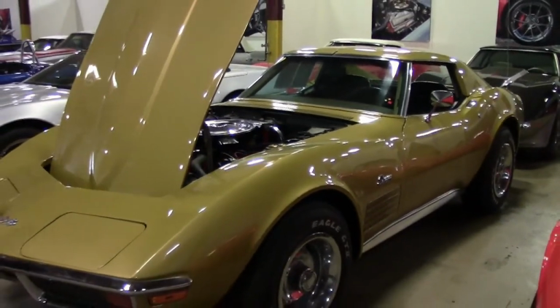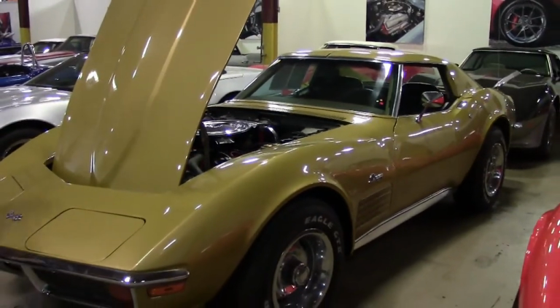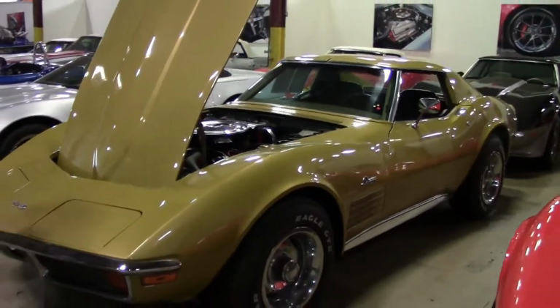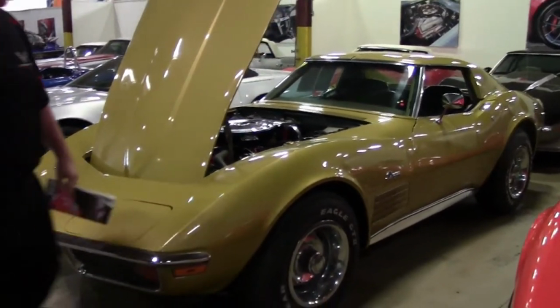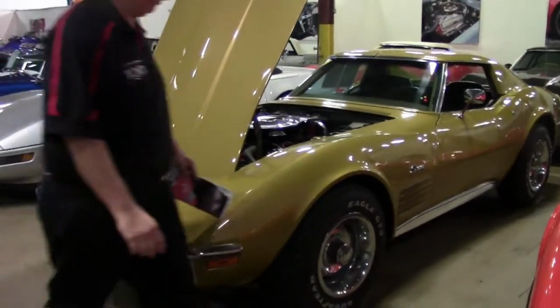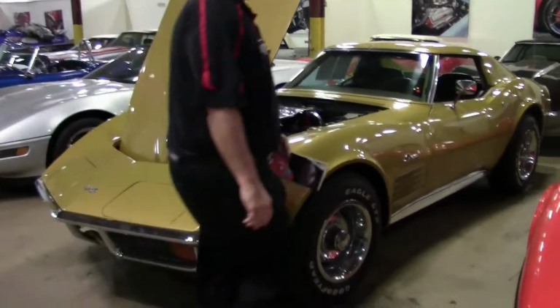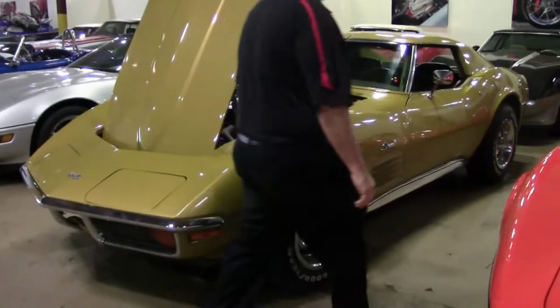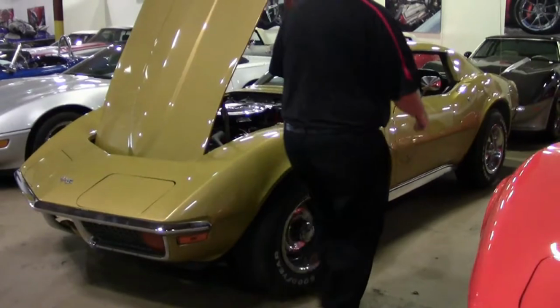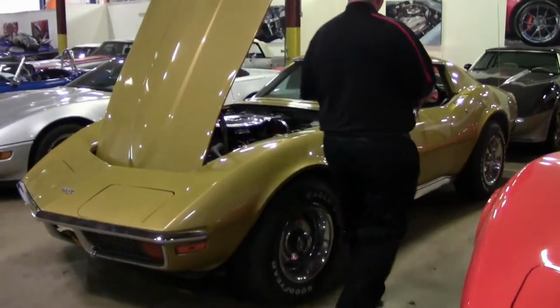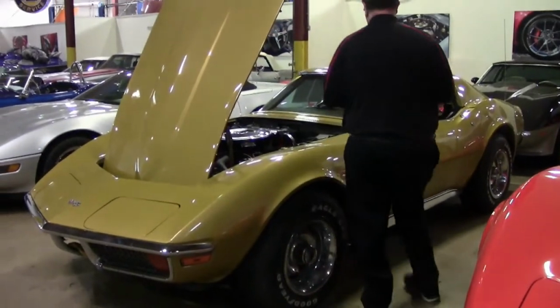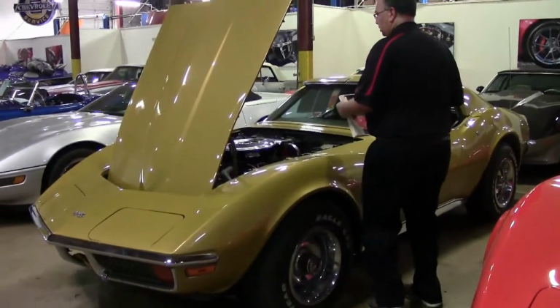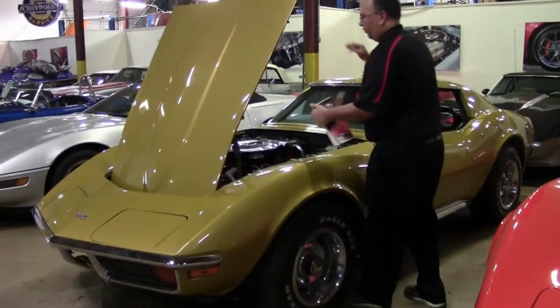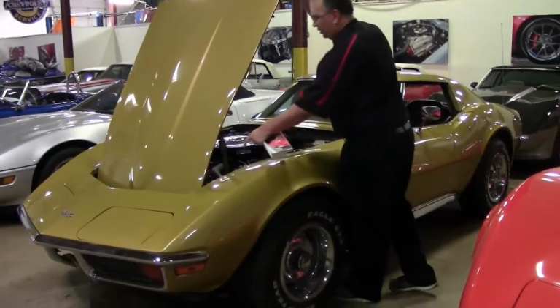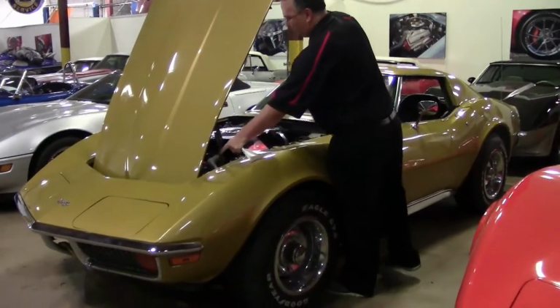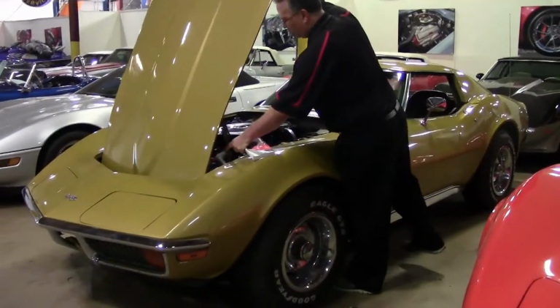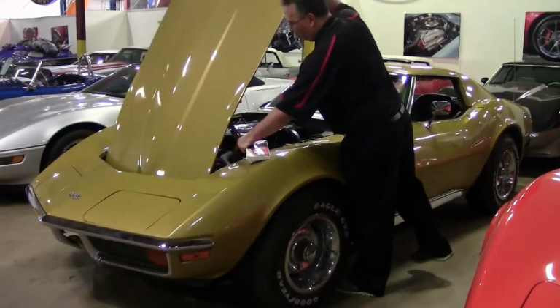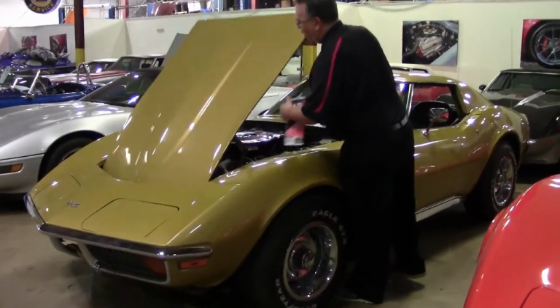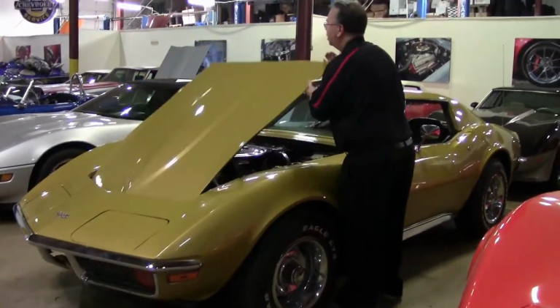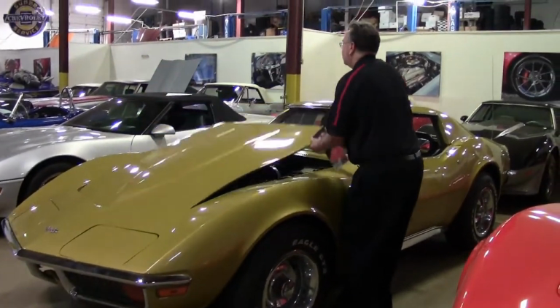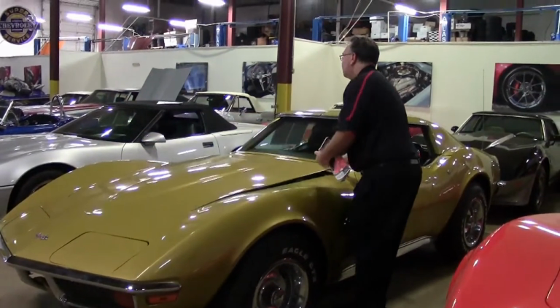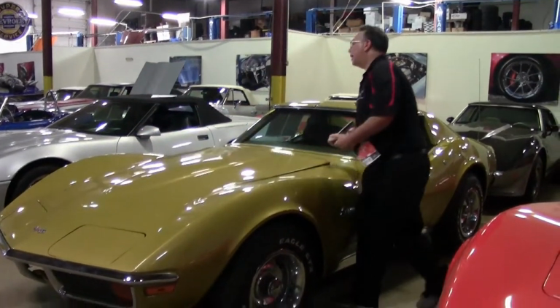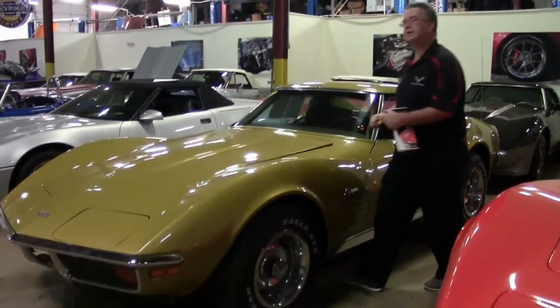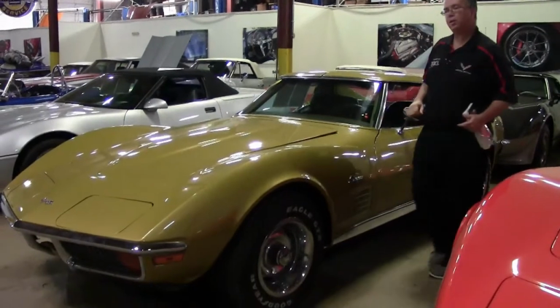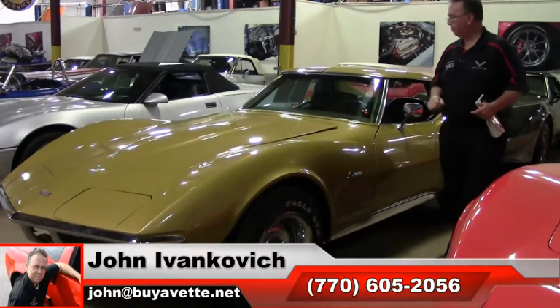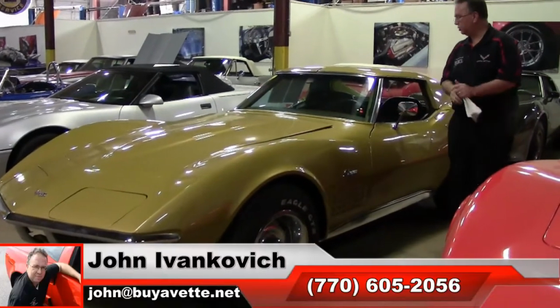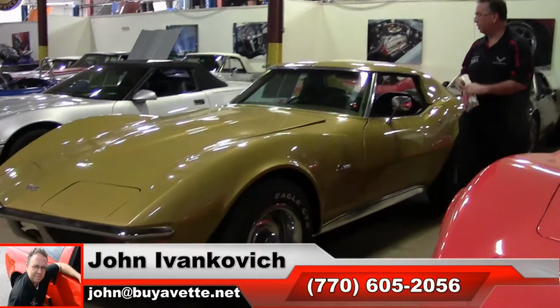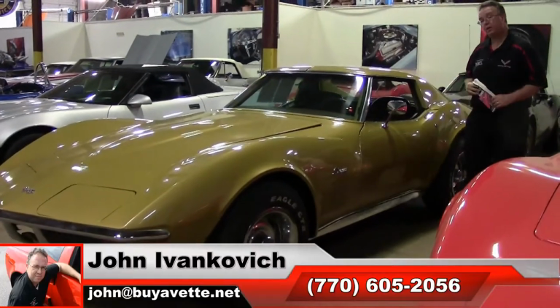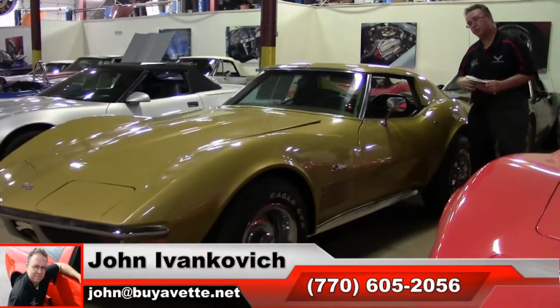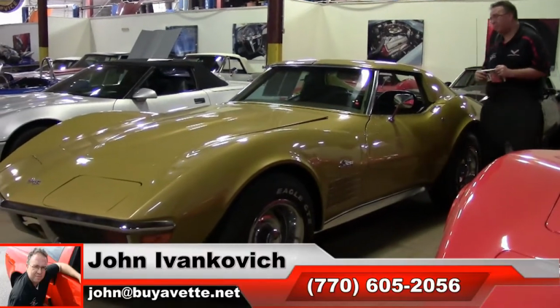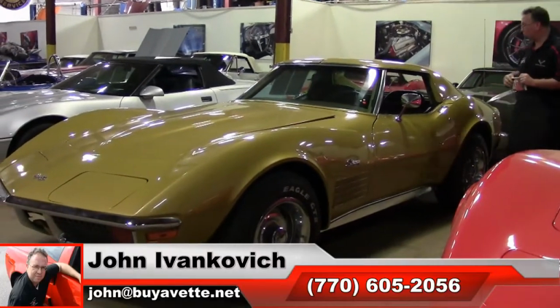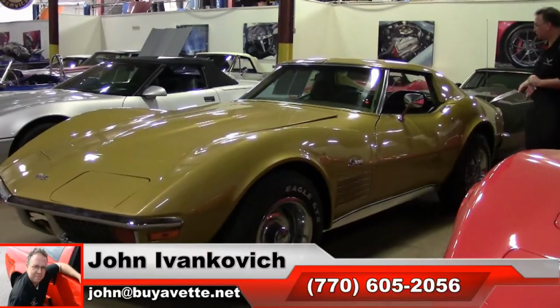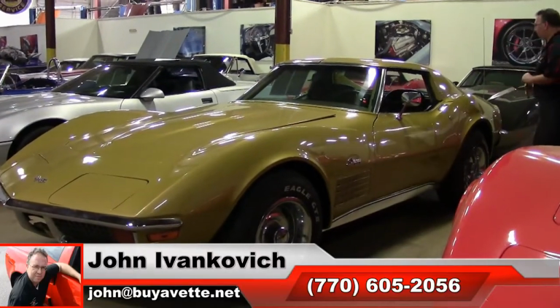Our emblems are showing a little bit of fading. The interior is a little bit faded as well, so it is a little bit older car. It's probably sat a little bit, but is in generally very good shape. It's an original vehicle.